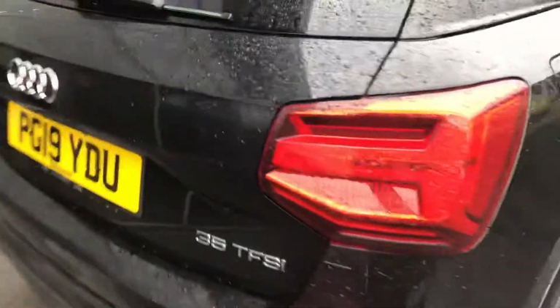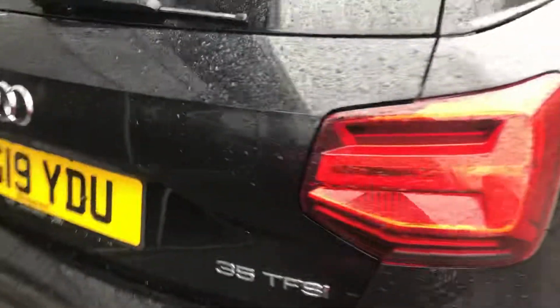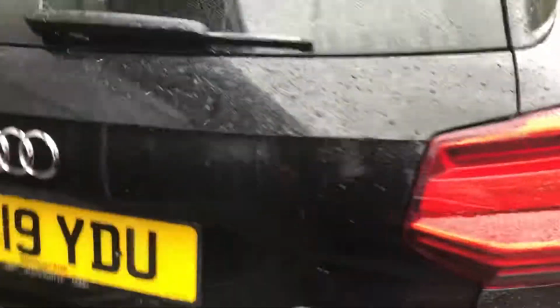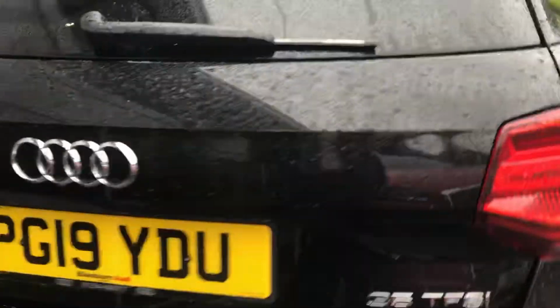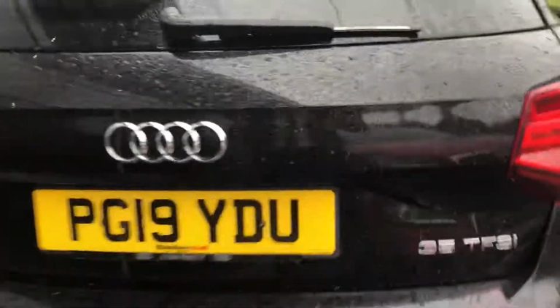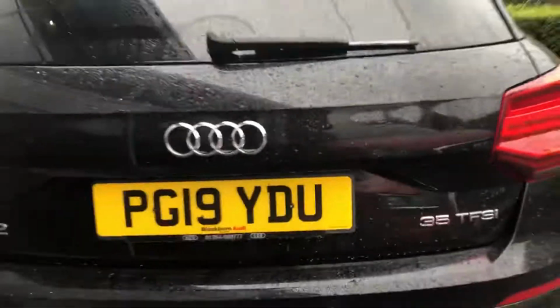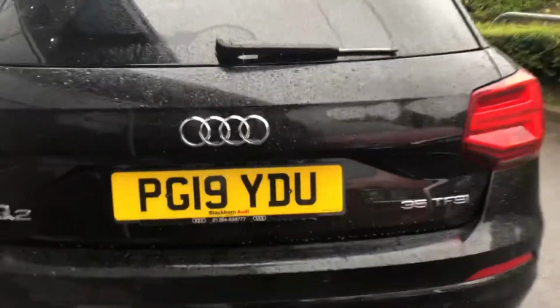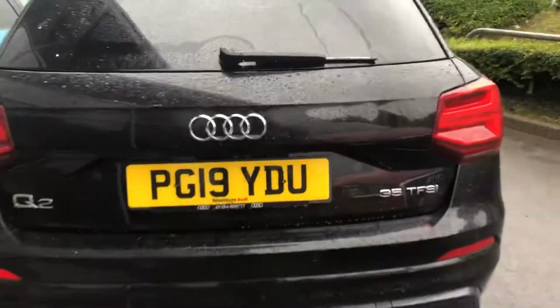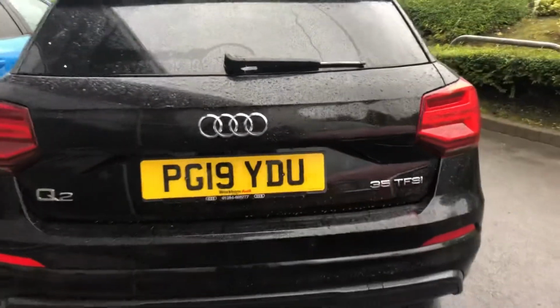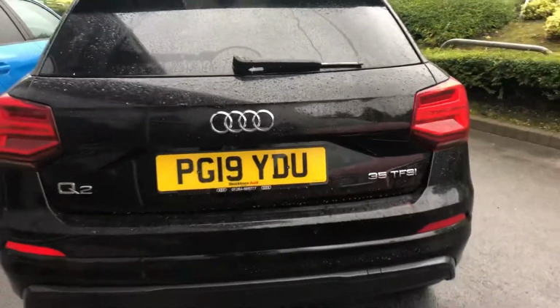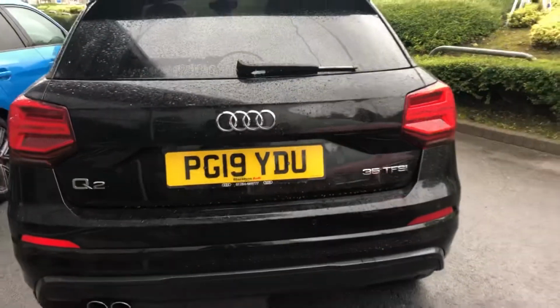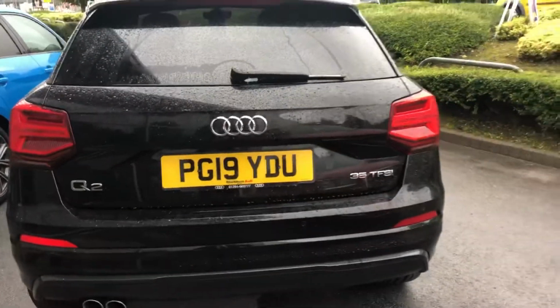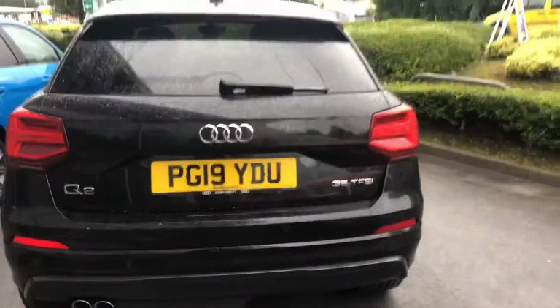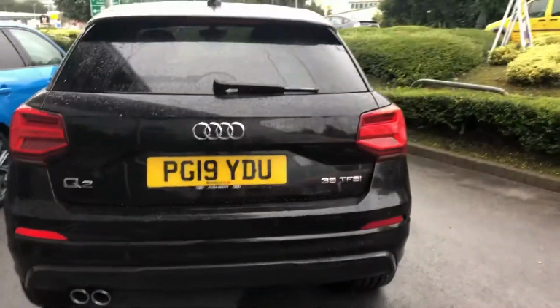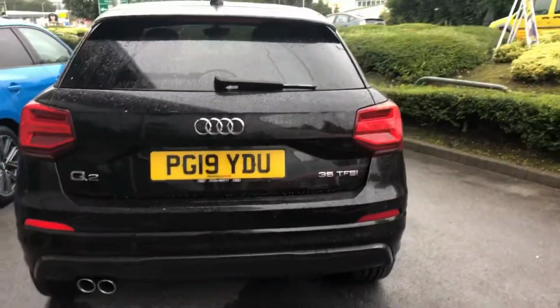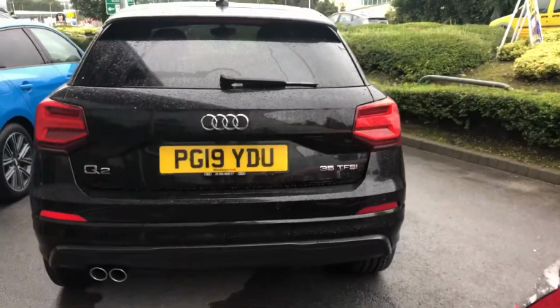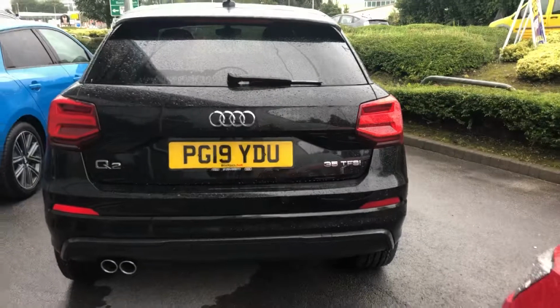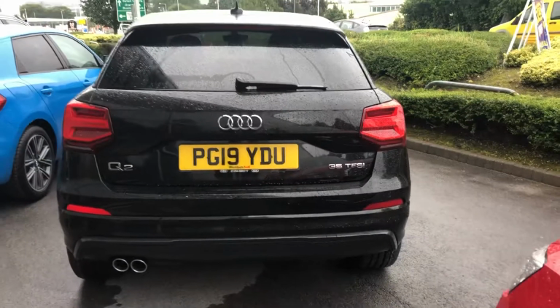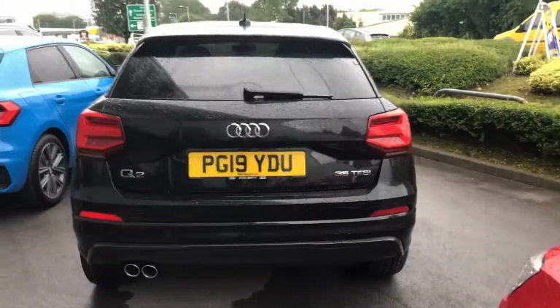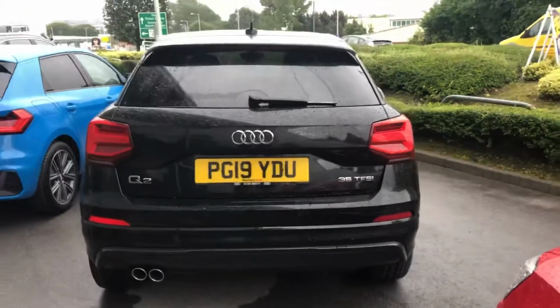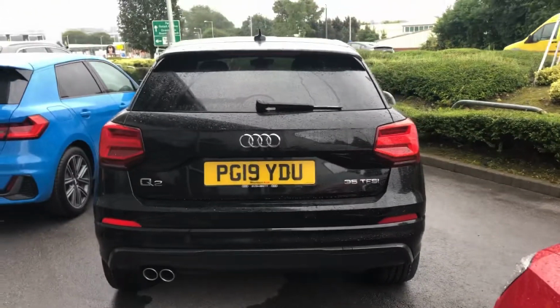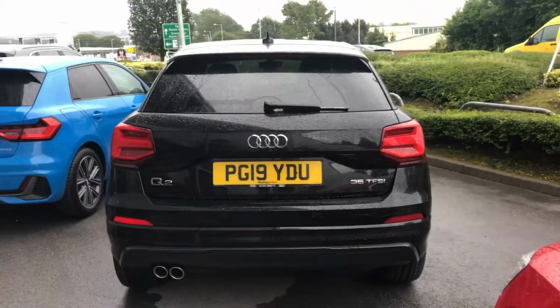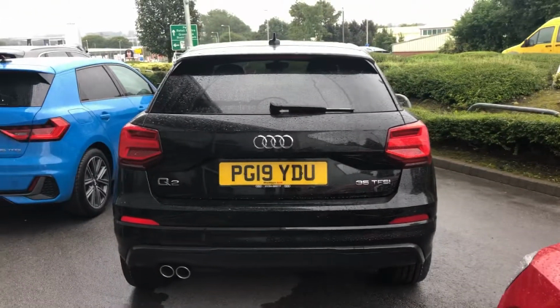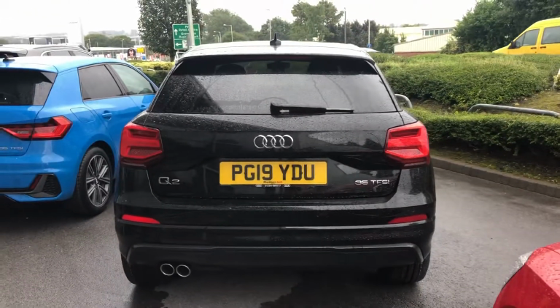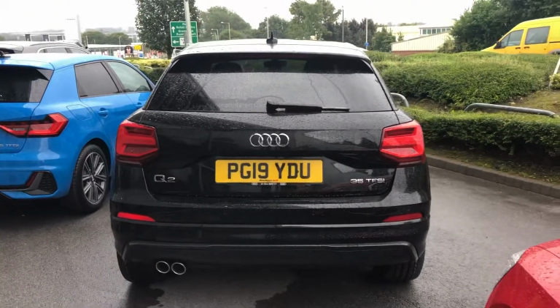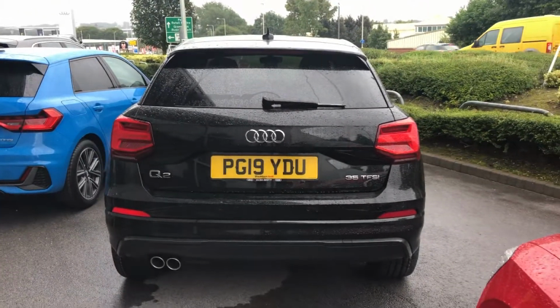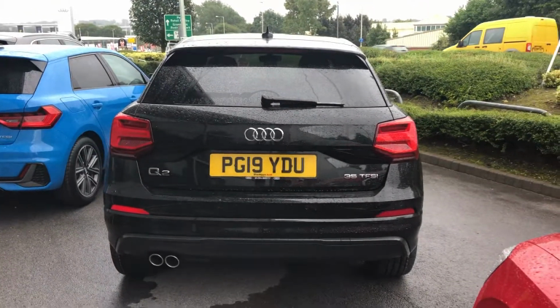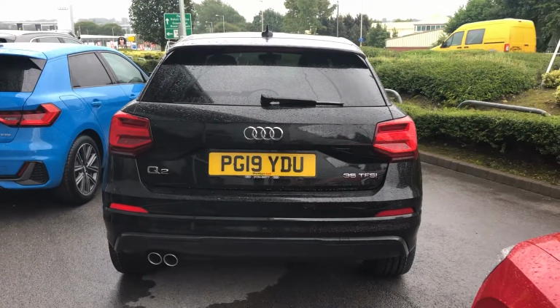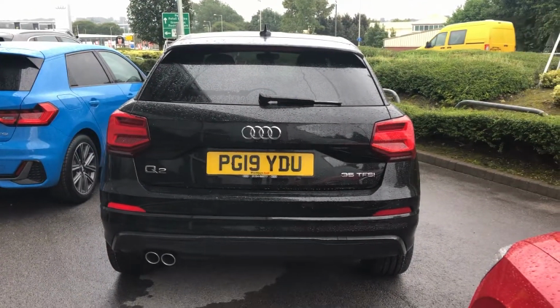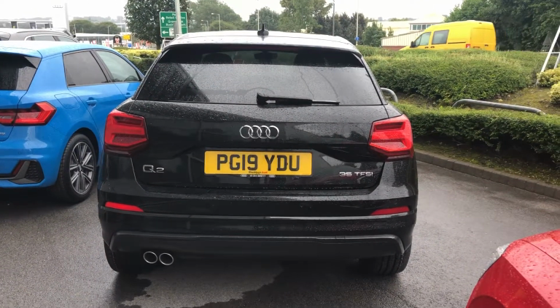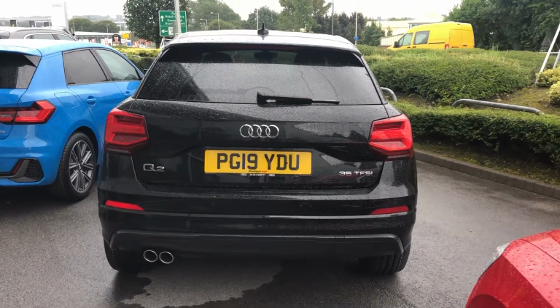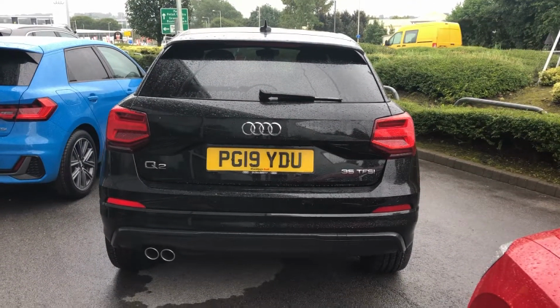As you come down to the back of the car, you can see that it's a 35 TFSI, which means it's petrol, and you get 150 PS from this car.